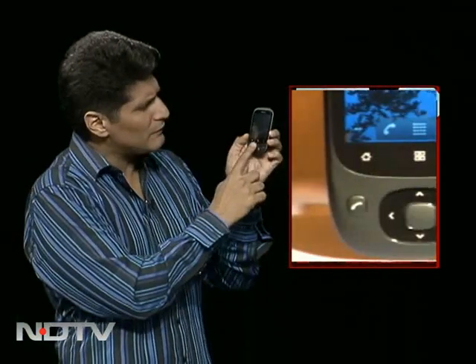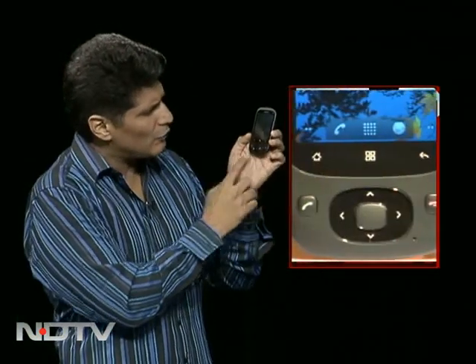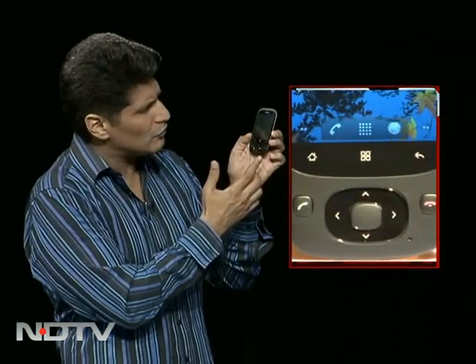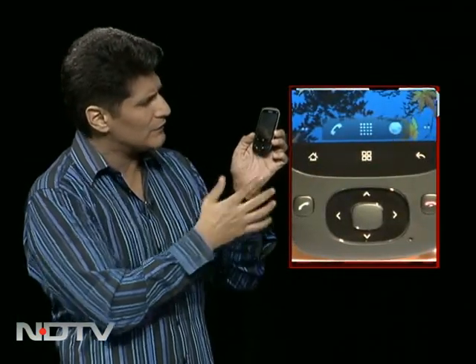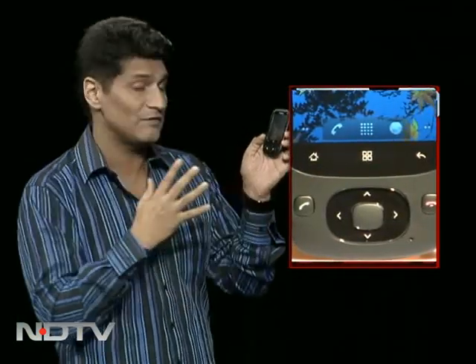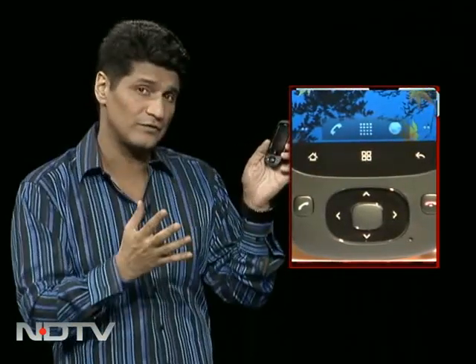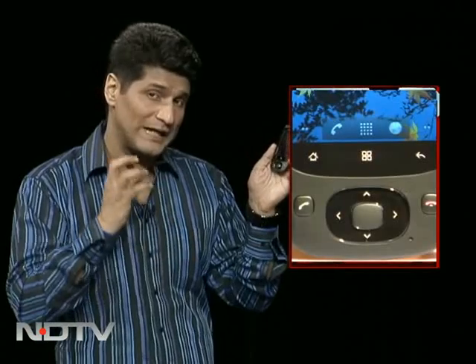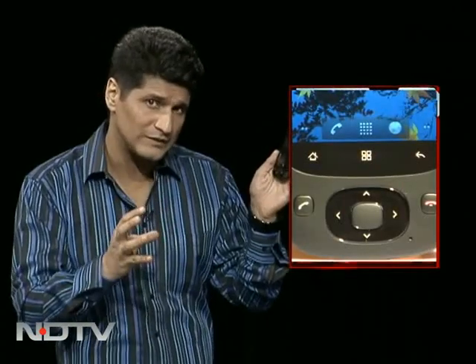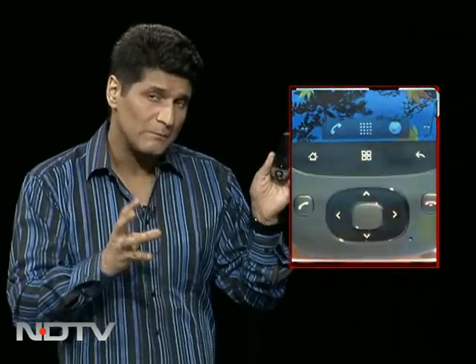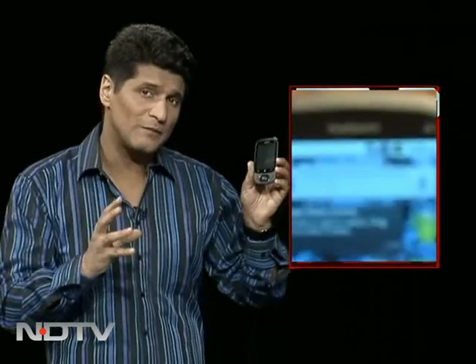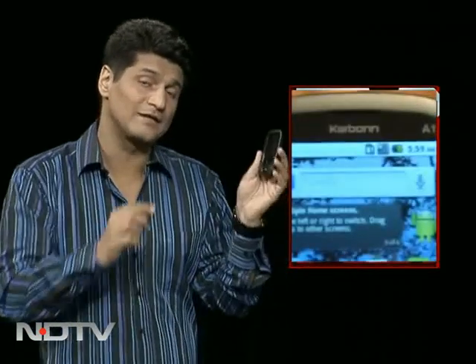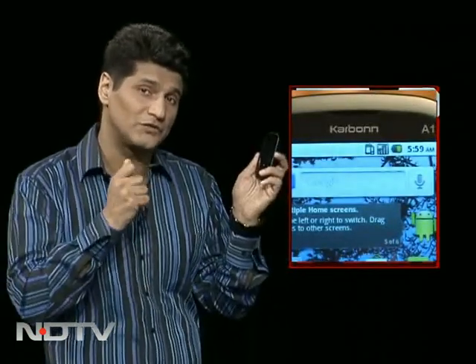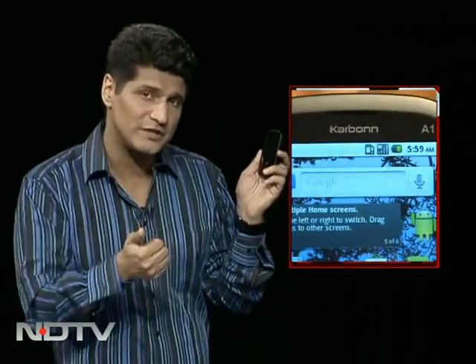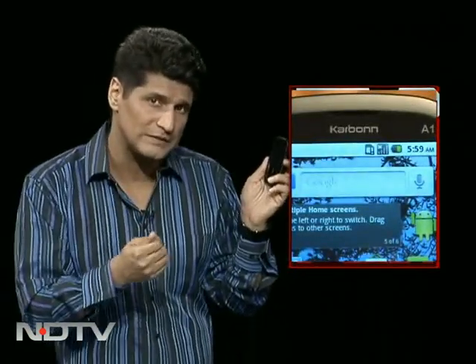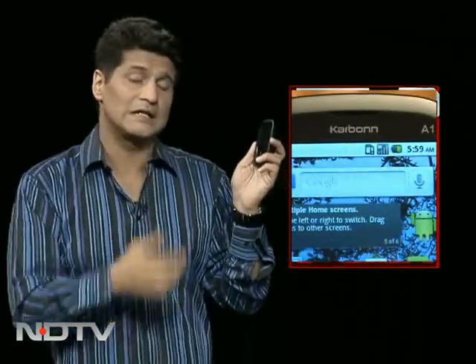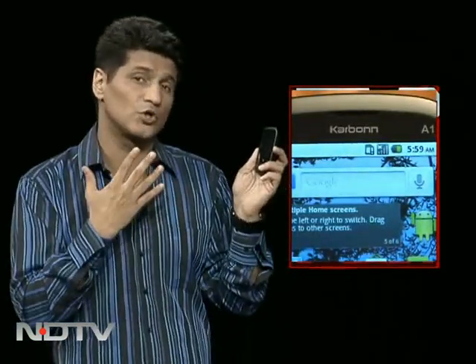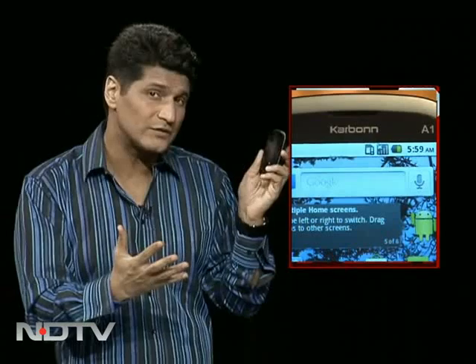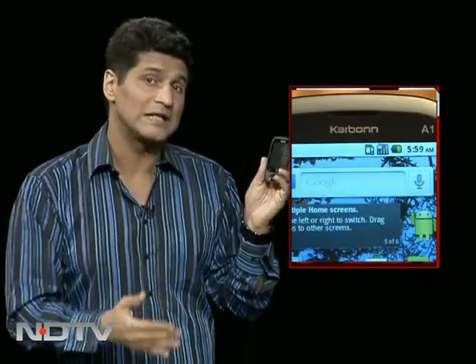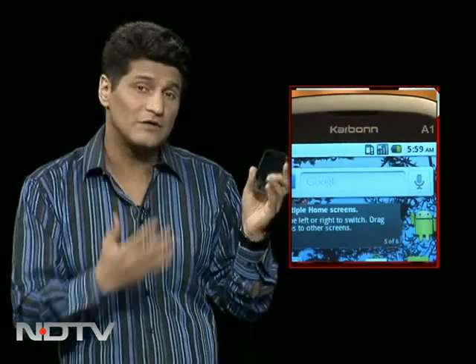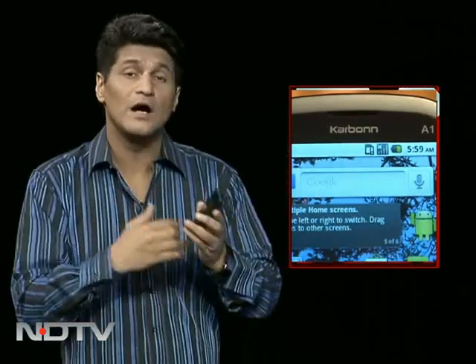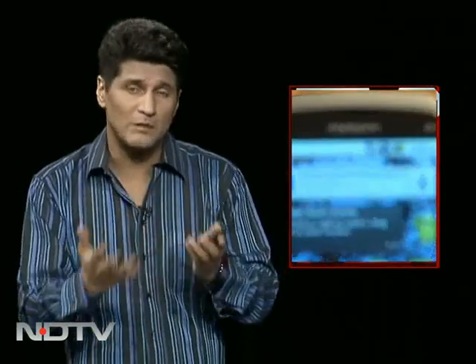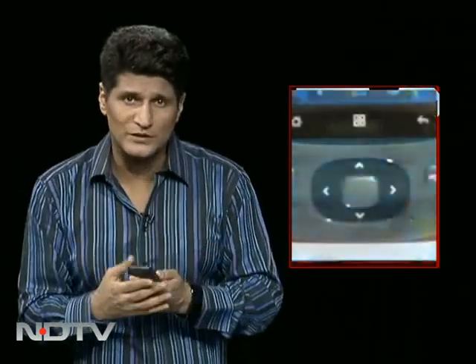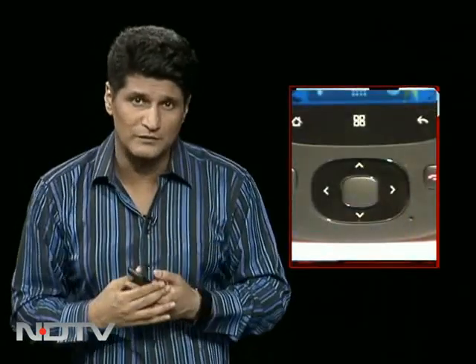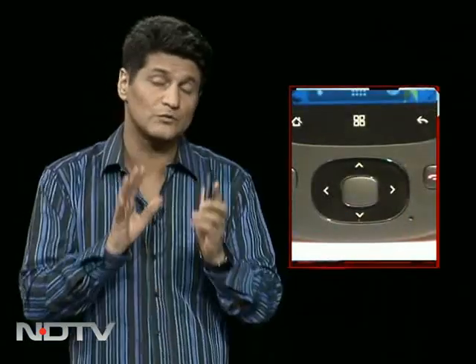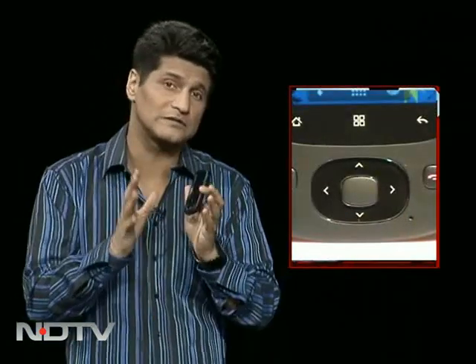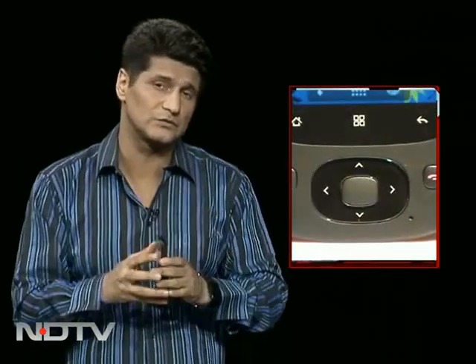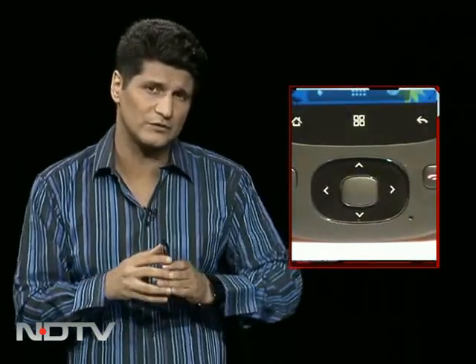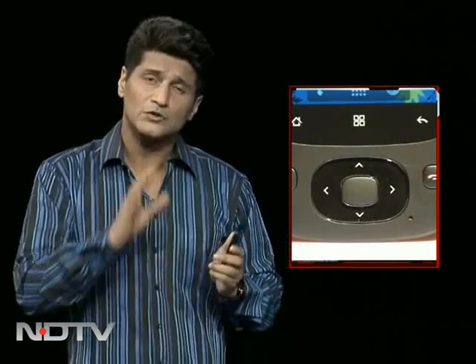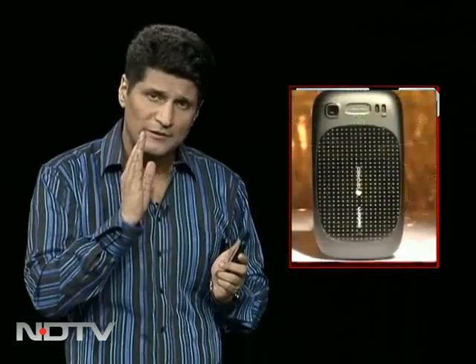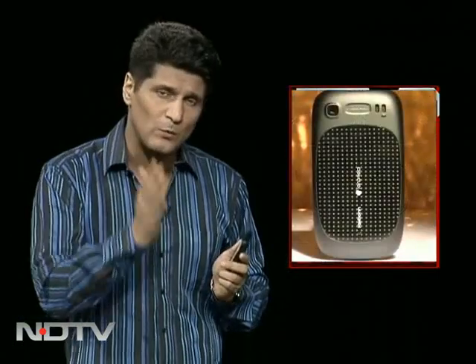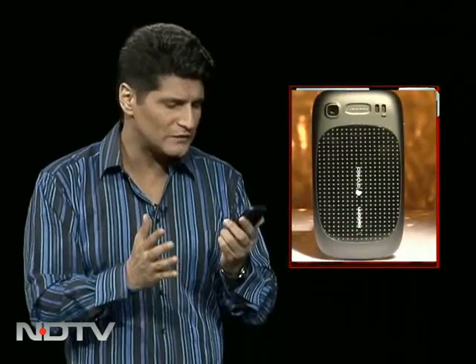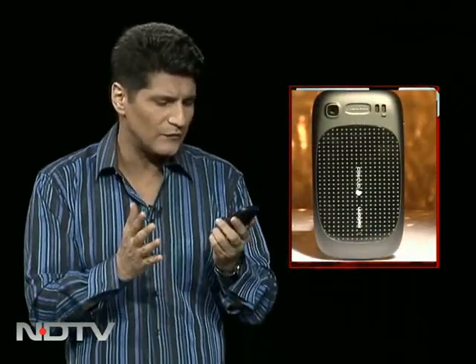Typical Android controls here — nothing very different. But do remember, it'll give you 3G data speeds, it'll give you a good screen, and it's giving you full smartphone capability at only 6,000 to 7,000 rupees. Carbon, you're doing well with this particular phone.